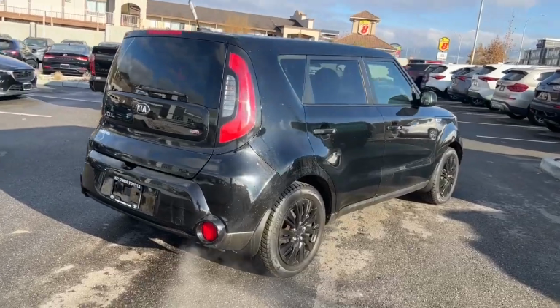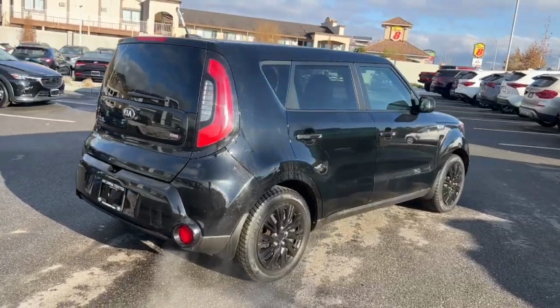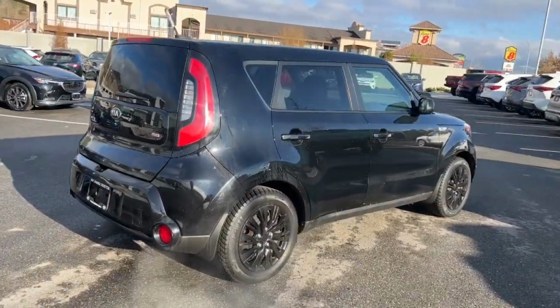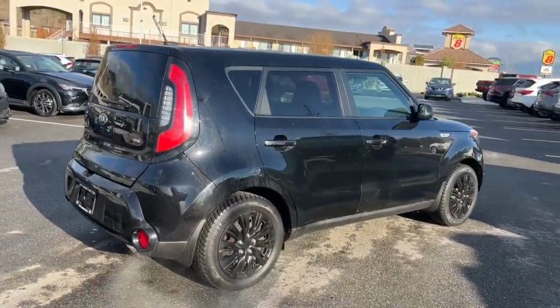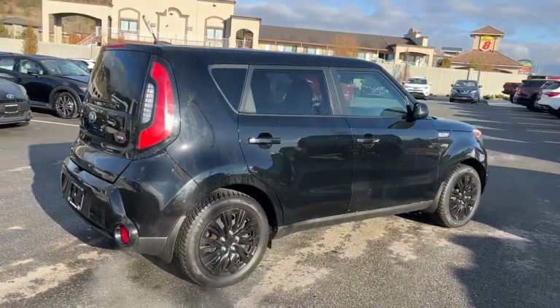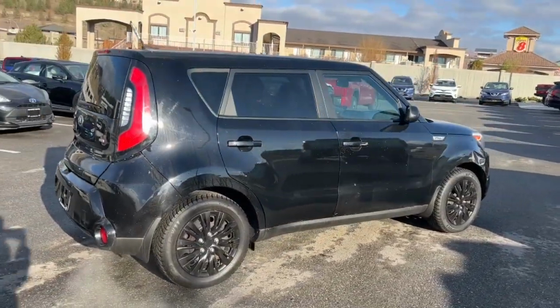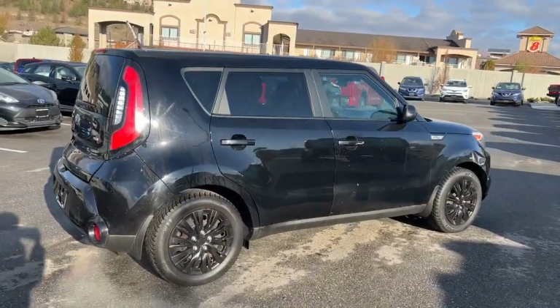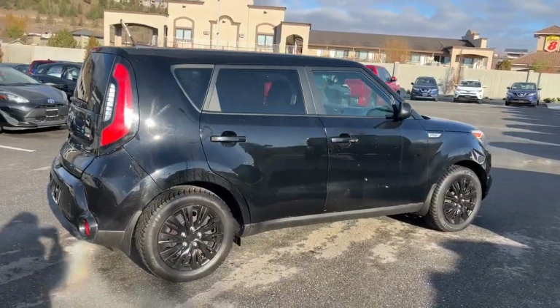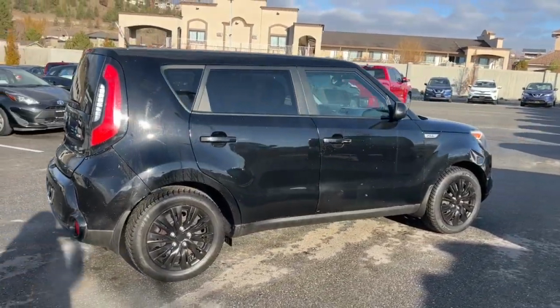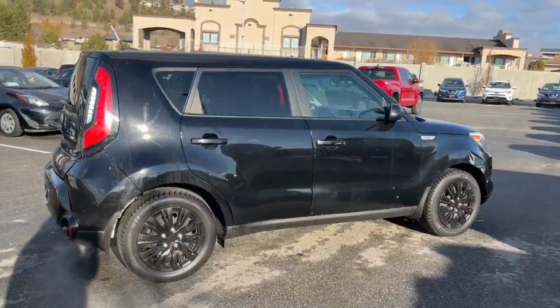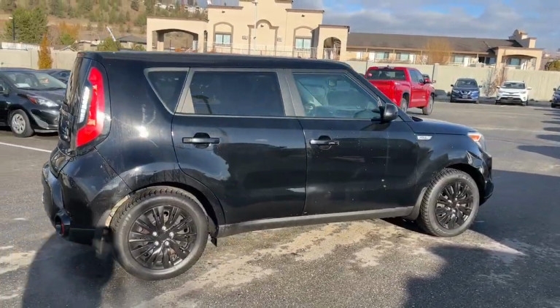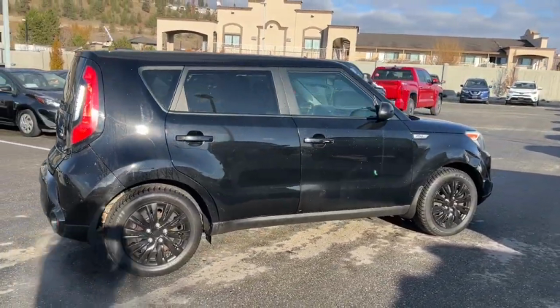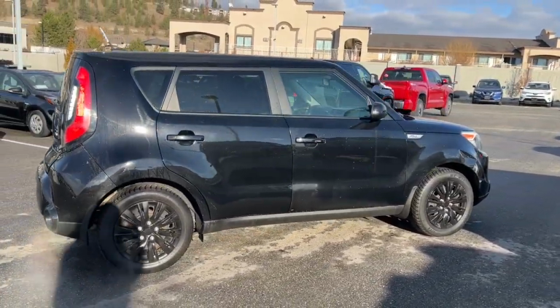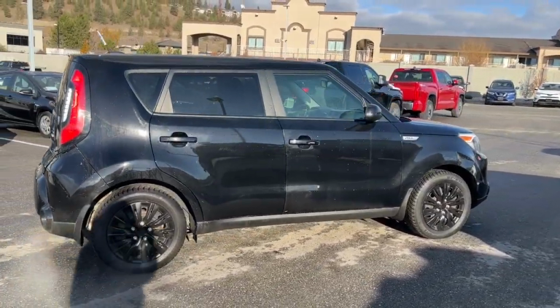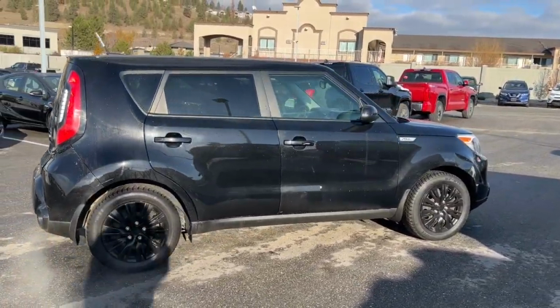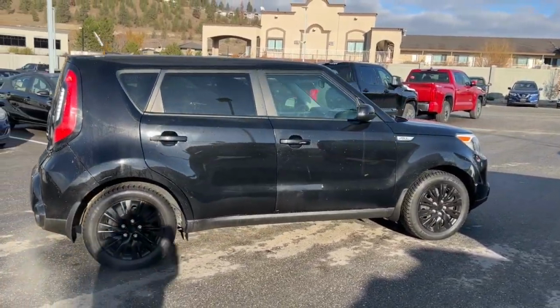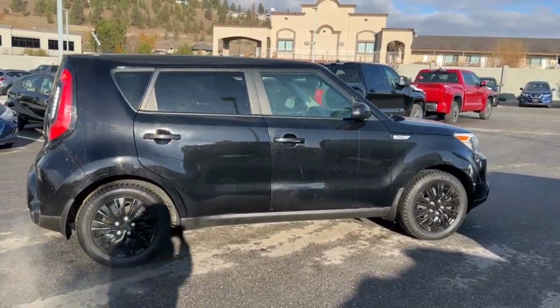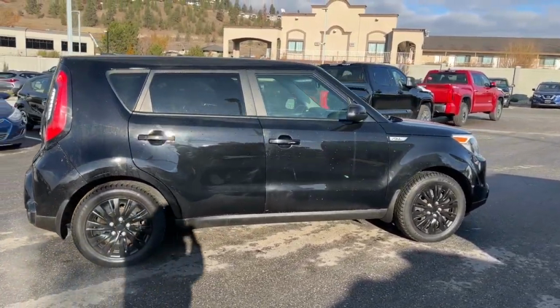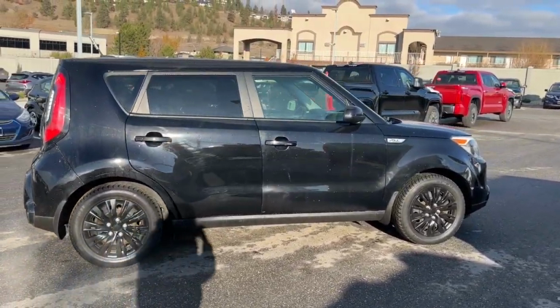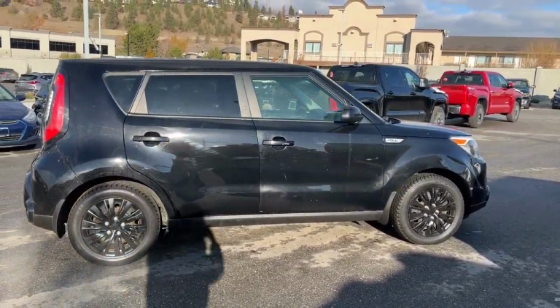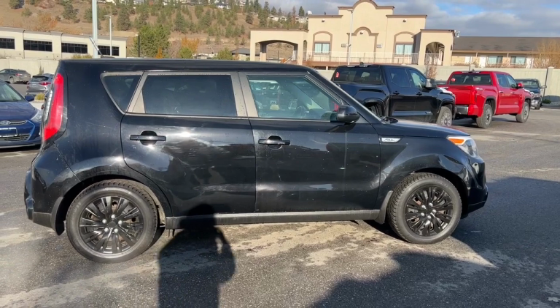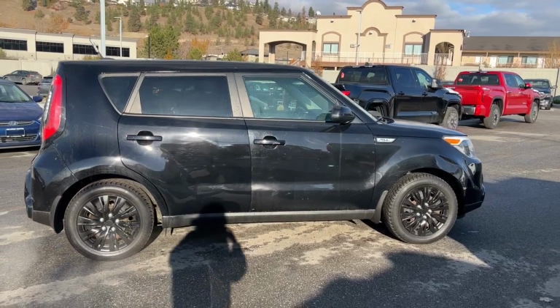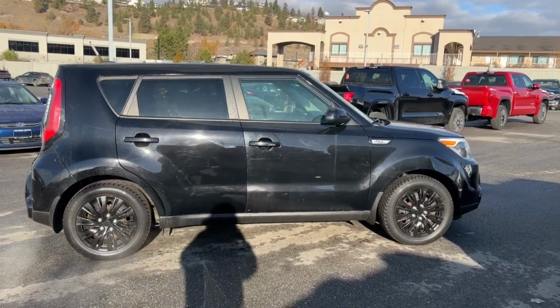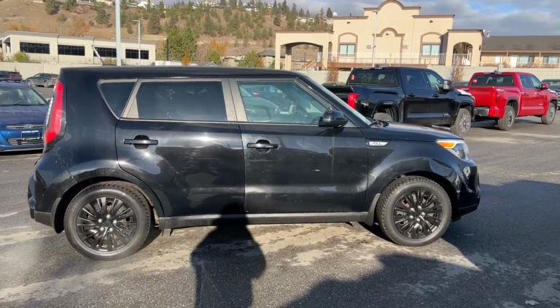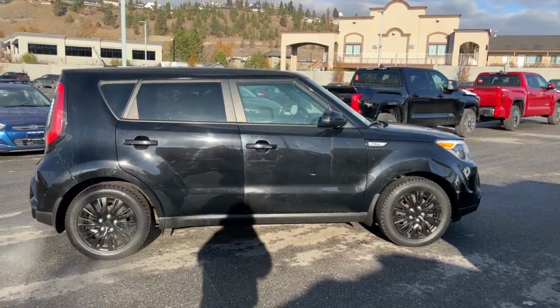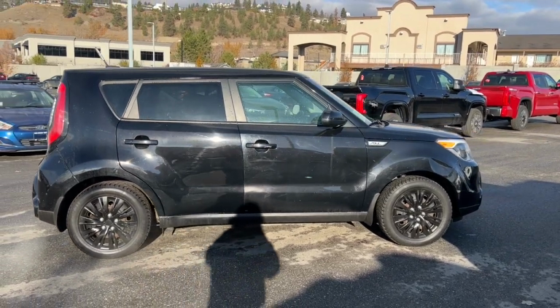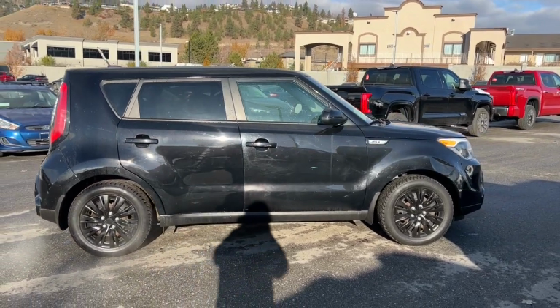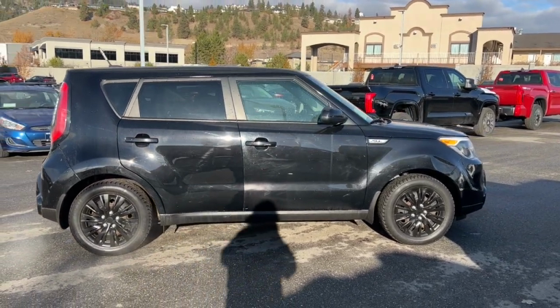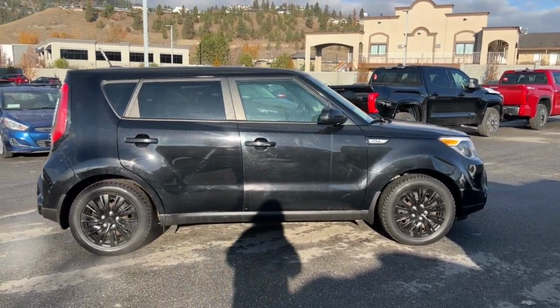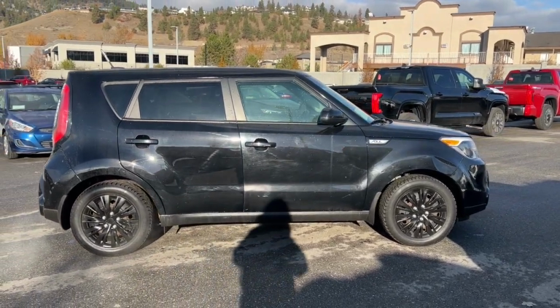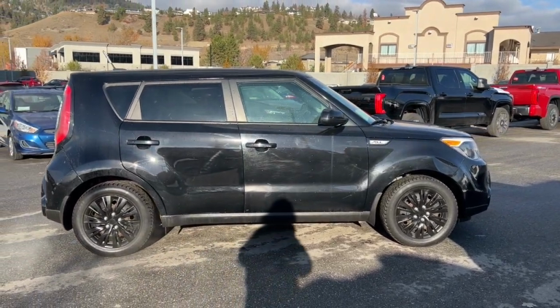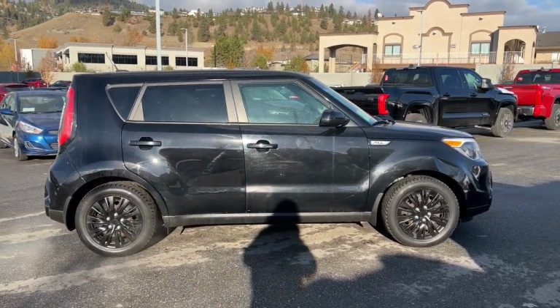Come explore the functionality and style of the Kia Soul LX at Colonna Toyota, situated at 1624 Cary Road in Colonna, BC.